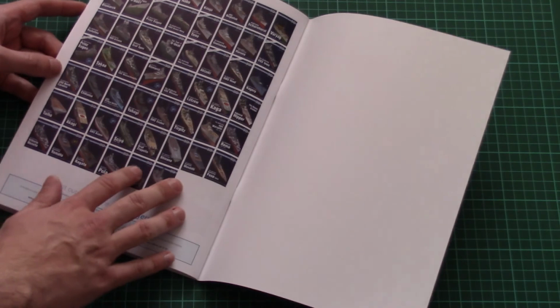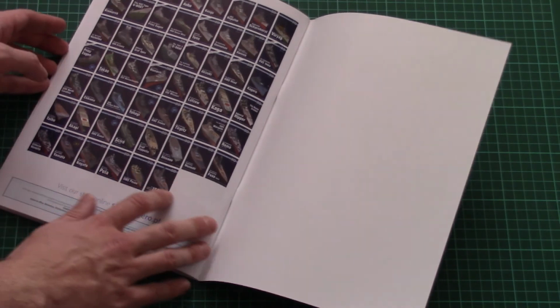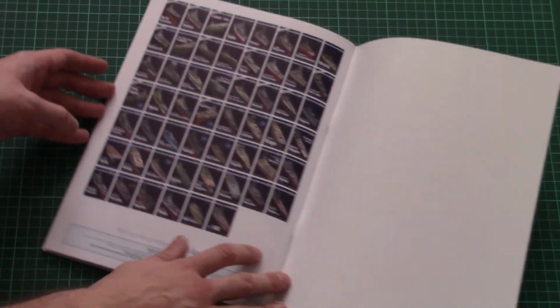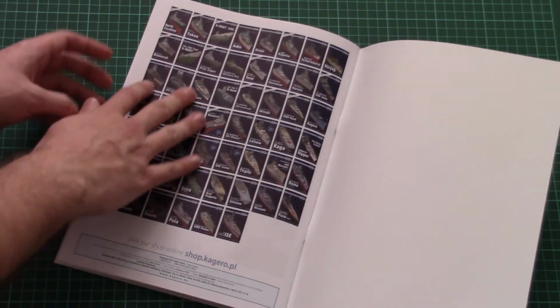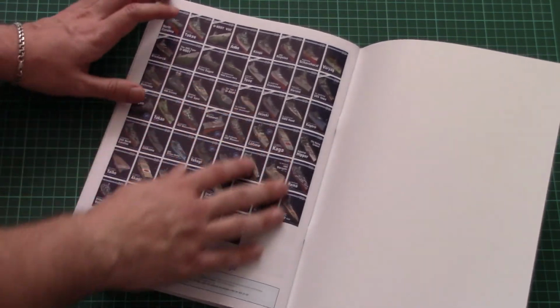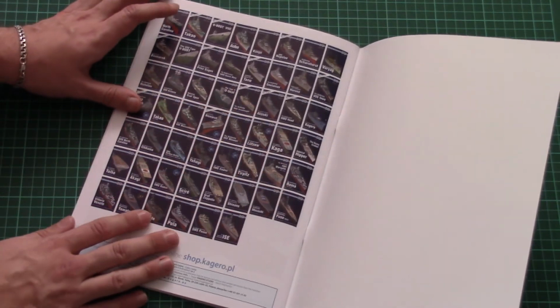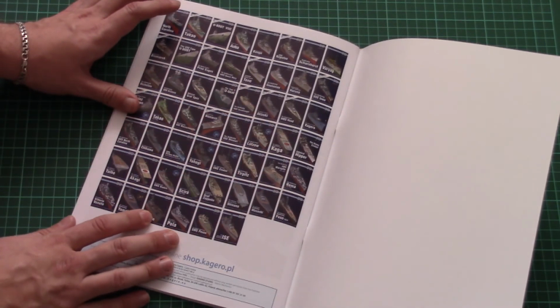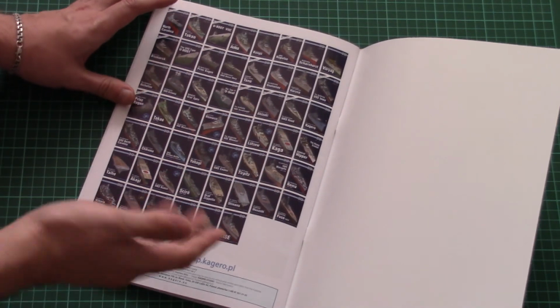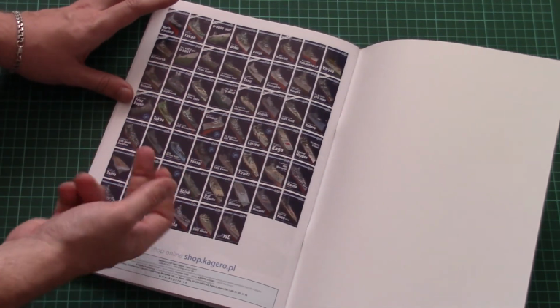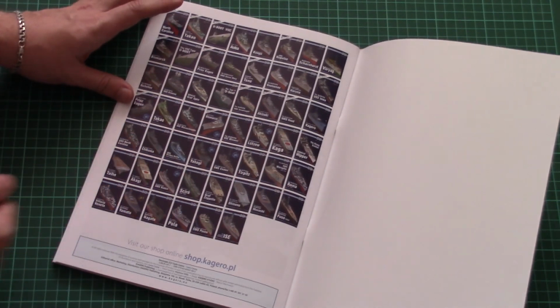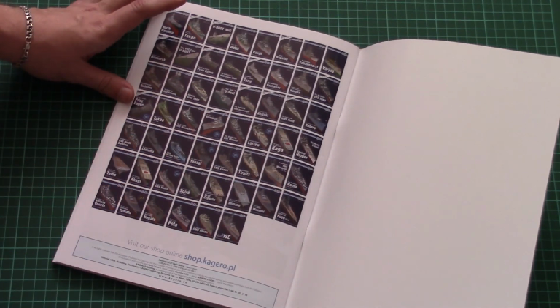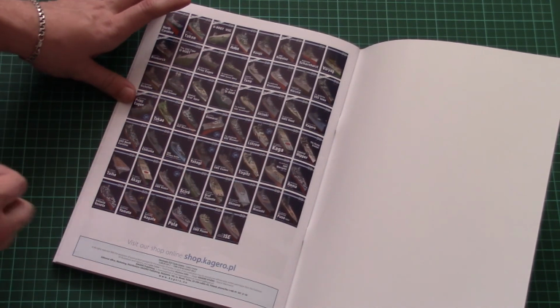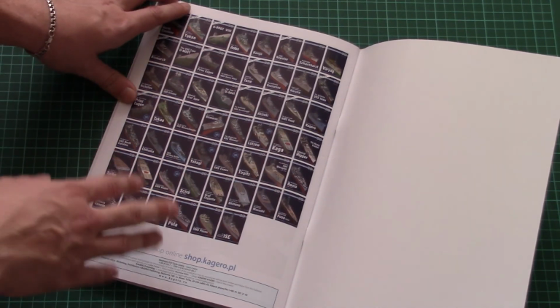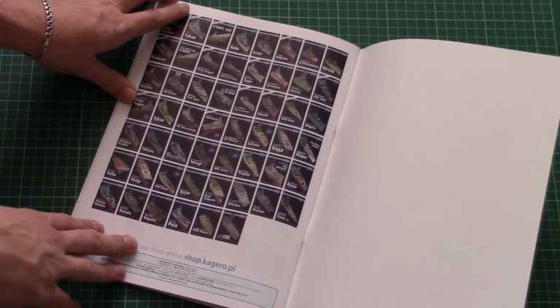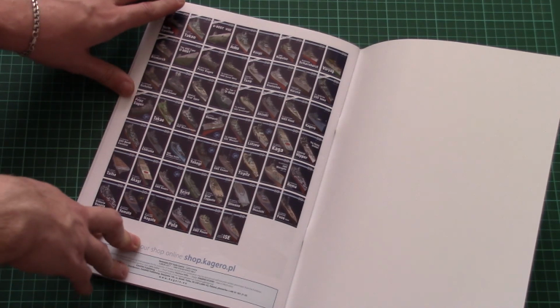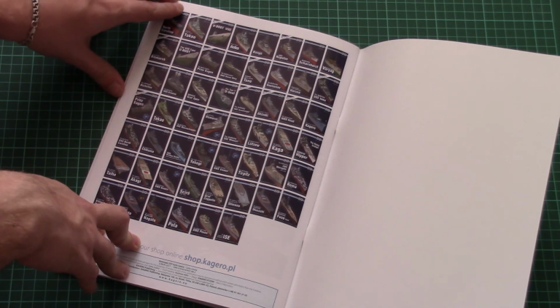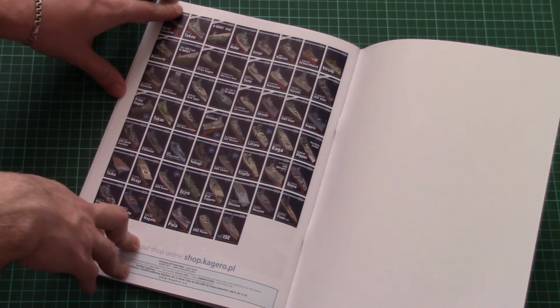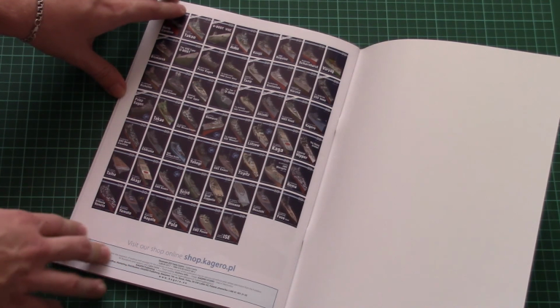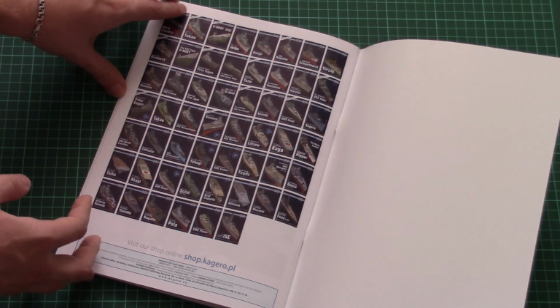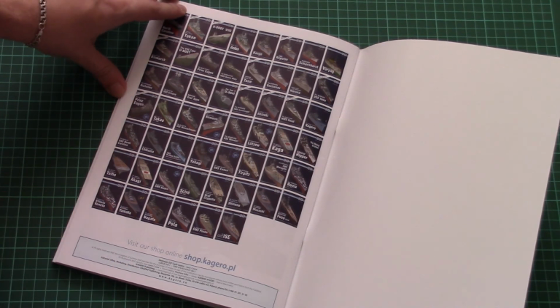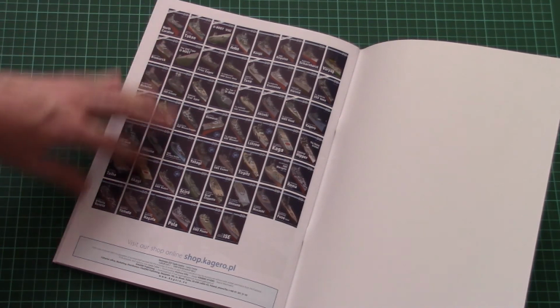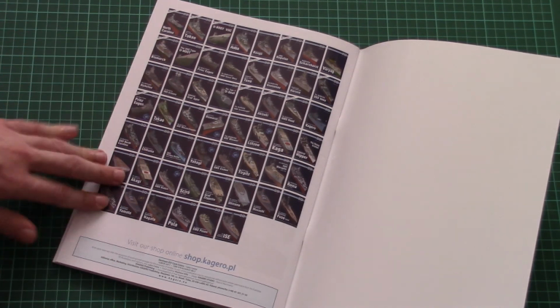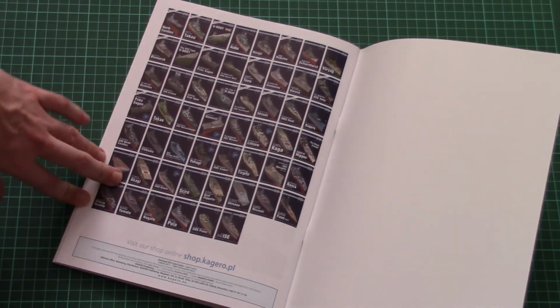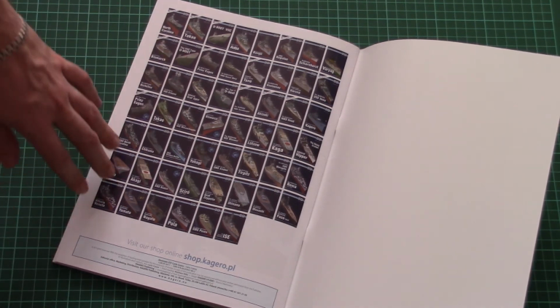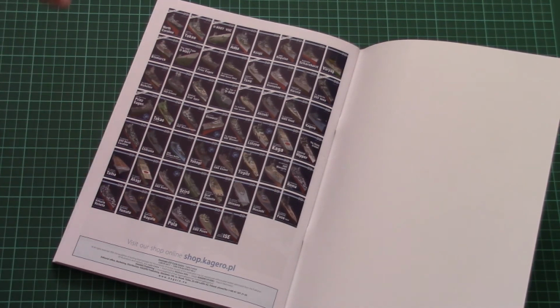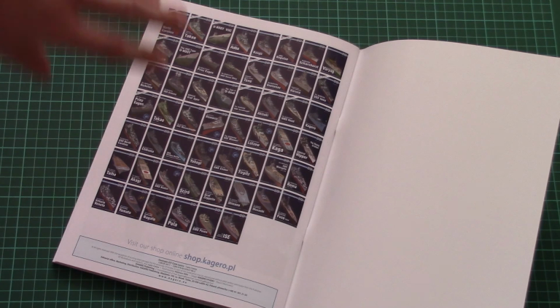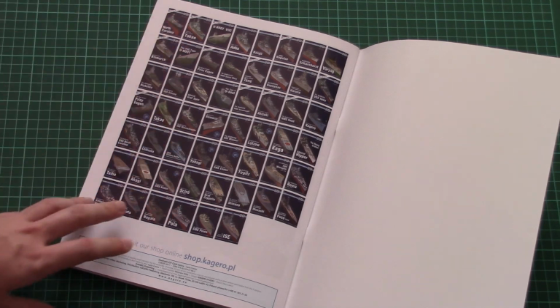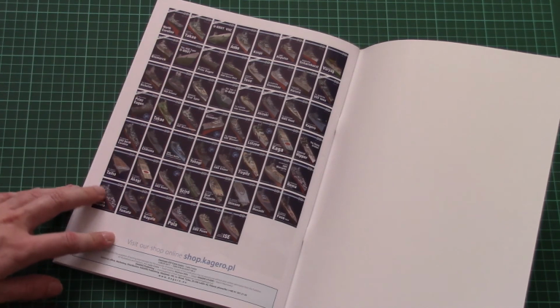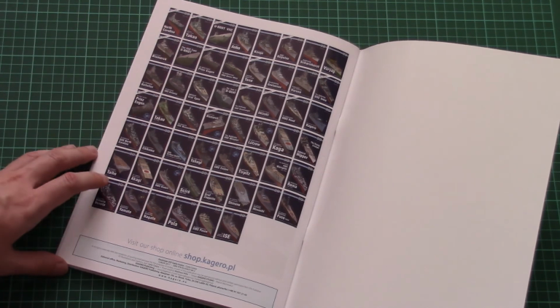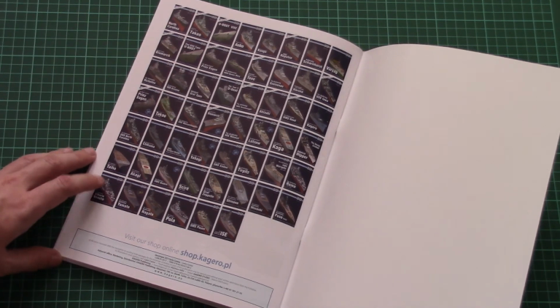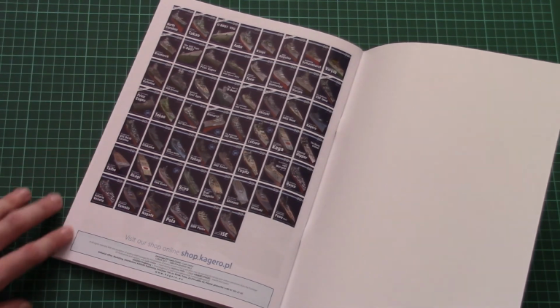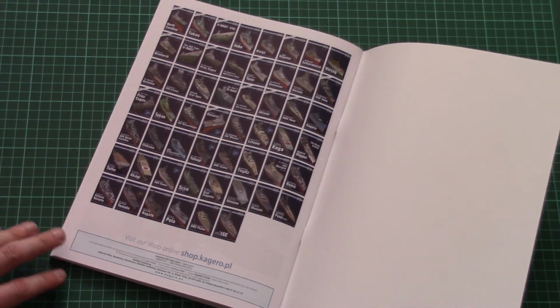Here you can see all the other books from this series. As you can see, all of them are dedicated to different ships and submarines, so you might find one handy for your next build as well.